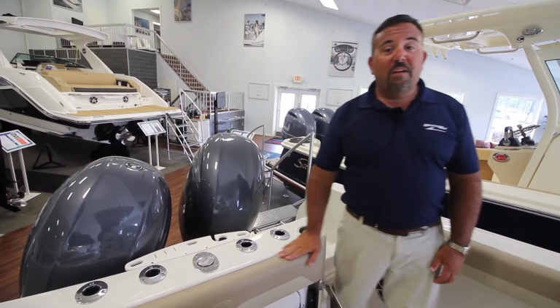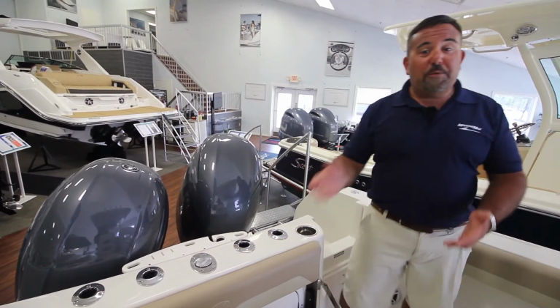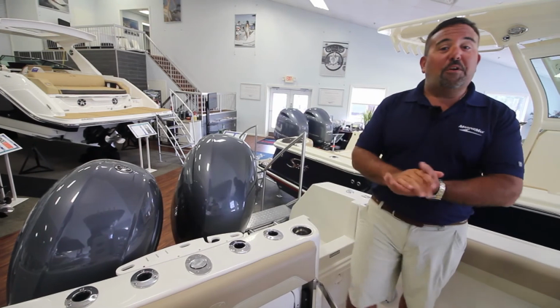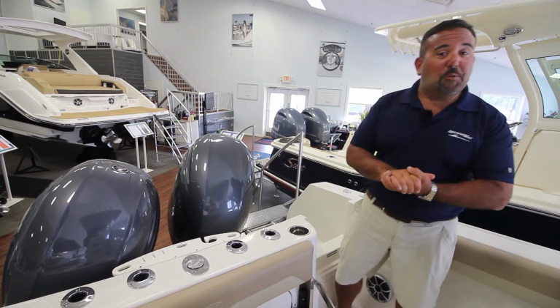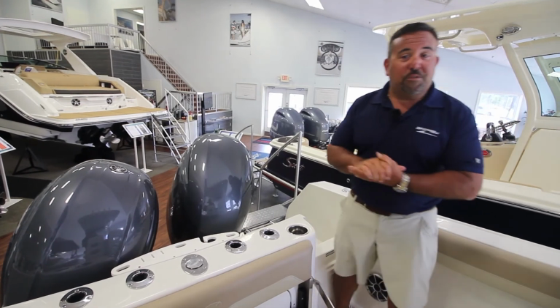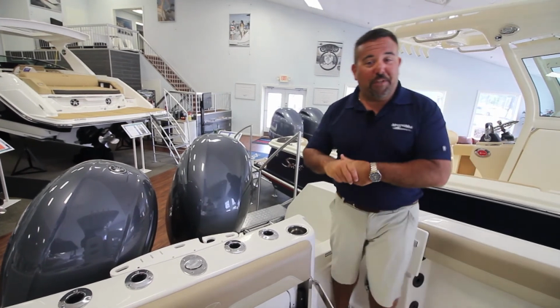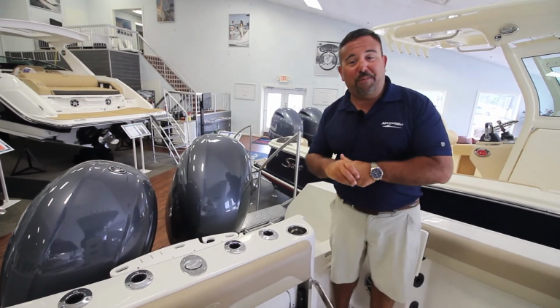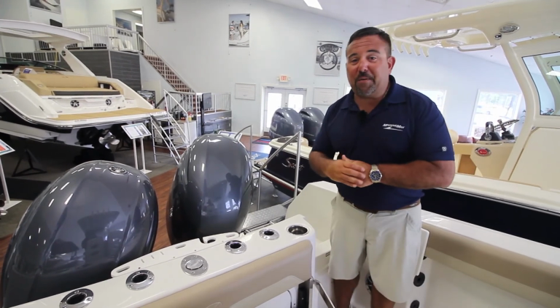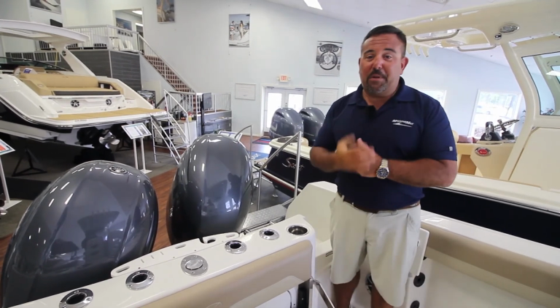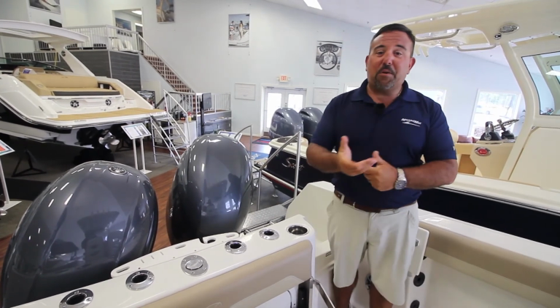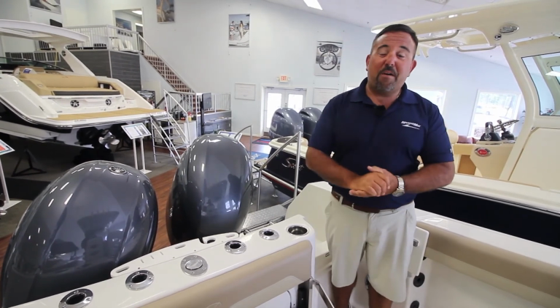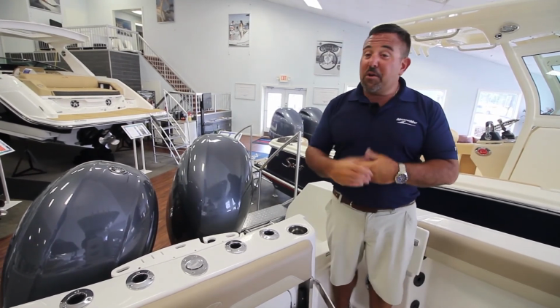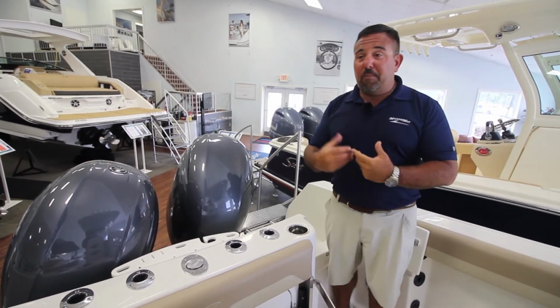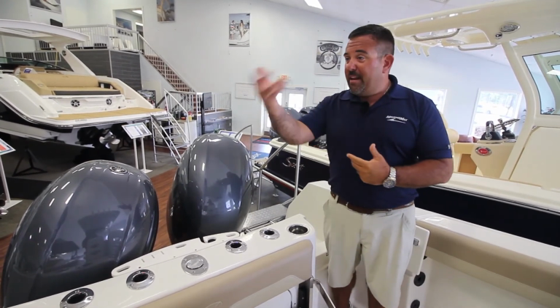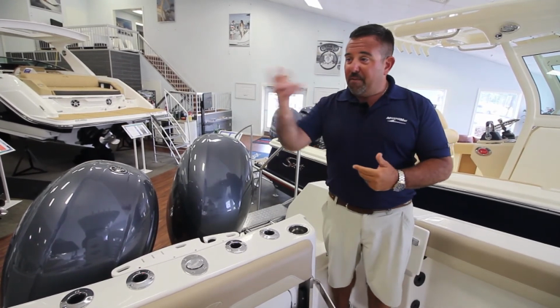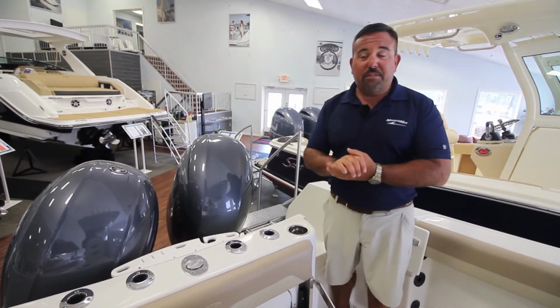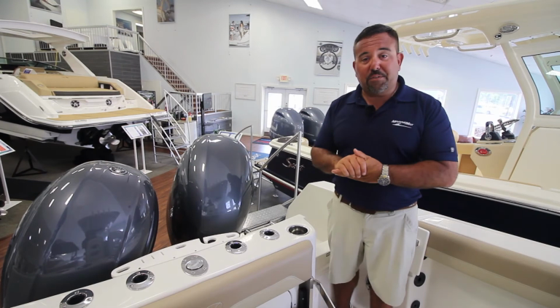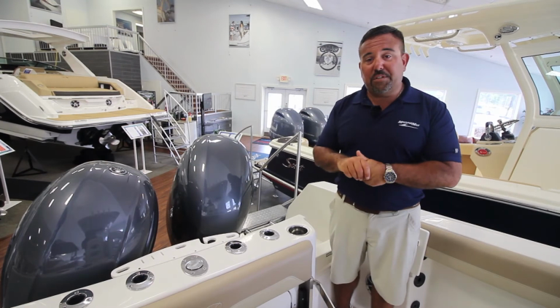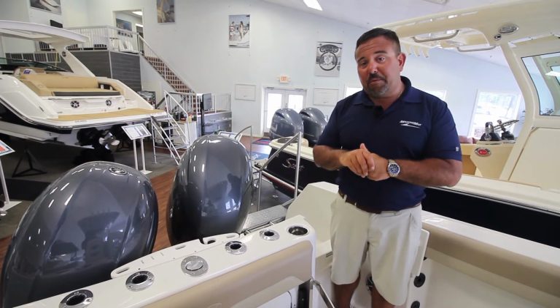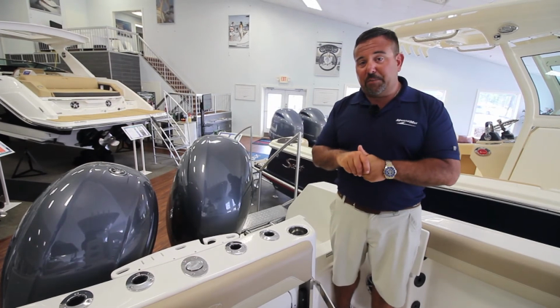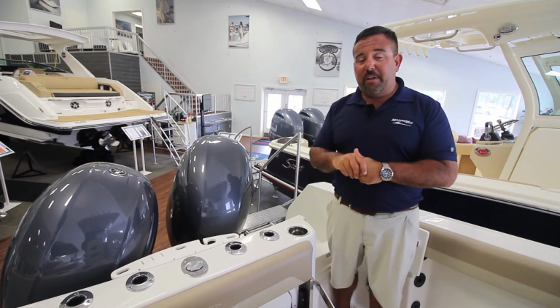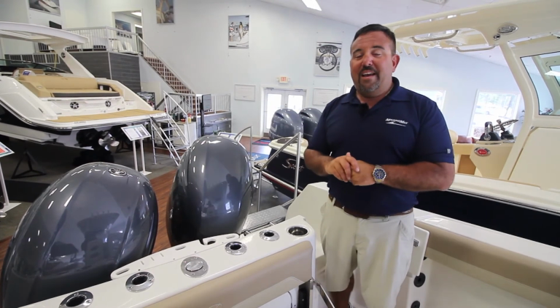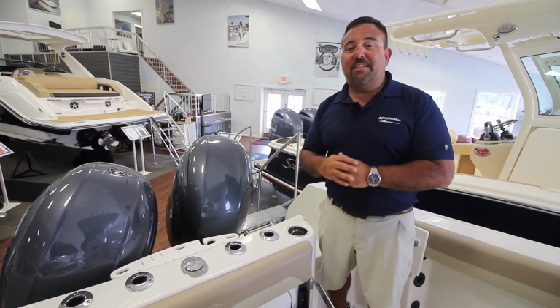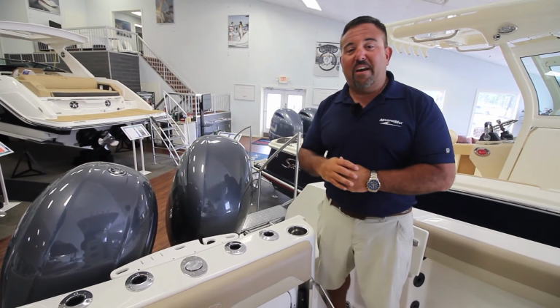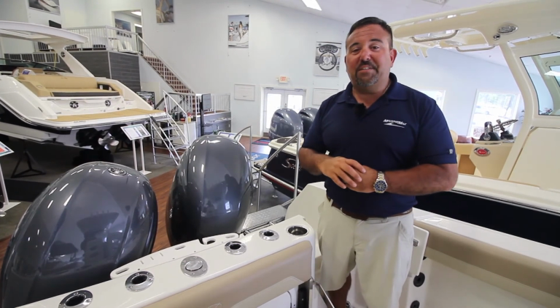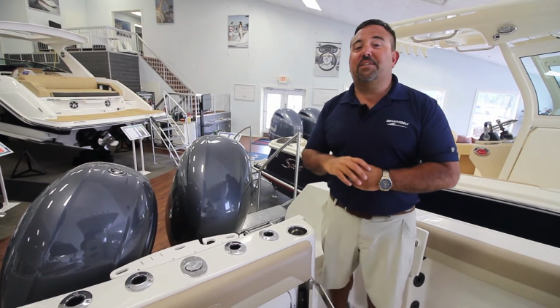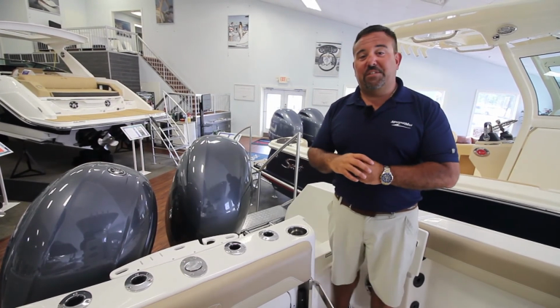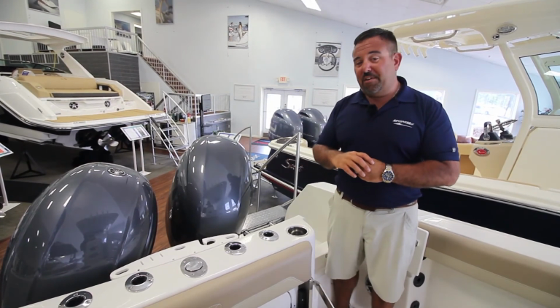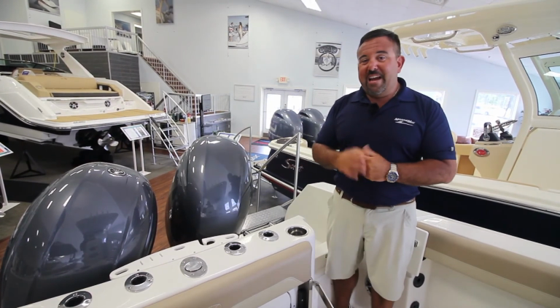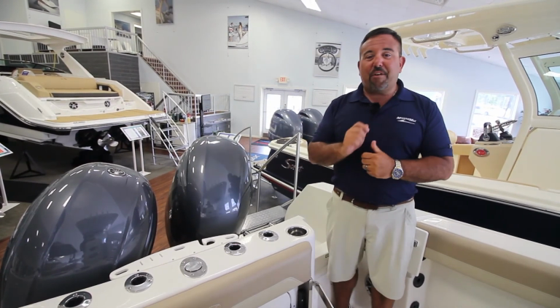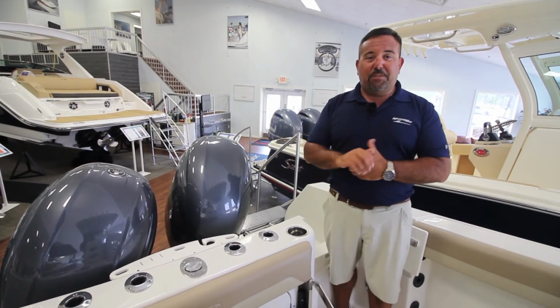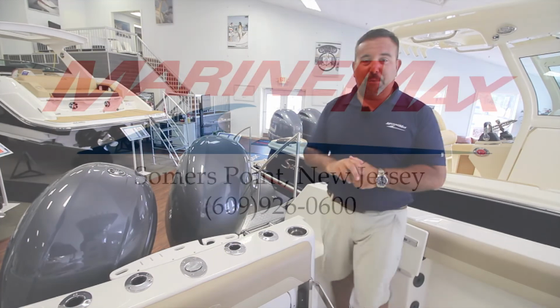I hope you enjoyed our little tour of this 242. If you have any questions, my name is Michael Maurer — you can call me or any other sales consultants here at Marine Max Summers Point at 609-926-0600. Have a great day. We'll see you on the water.